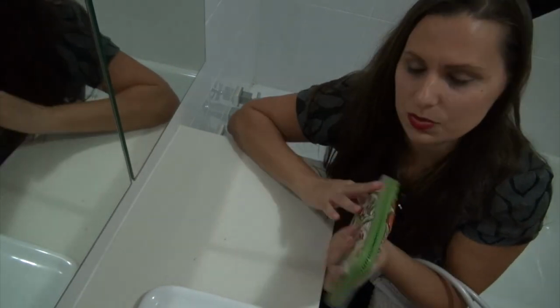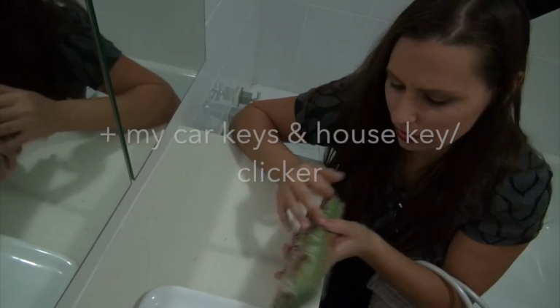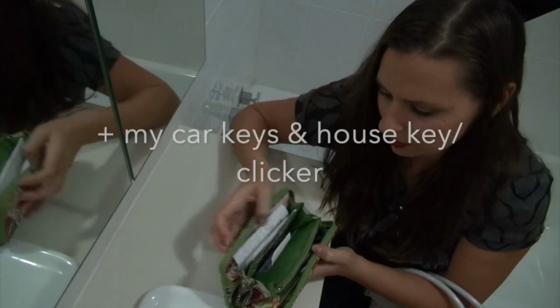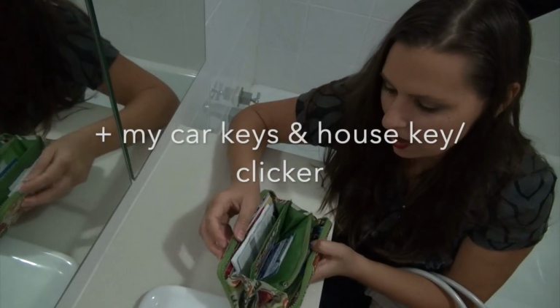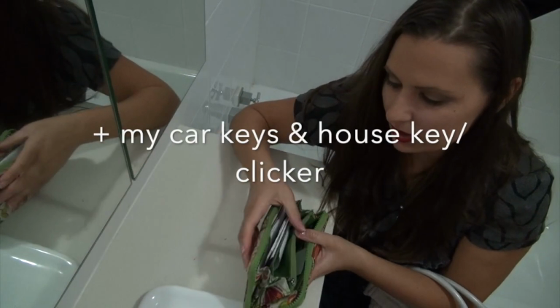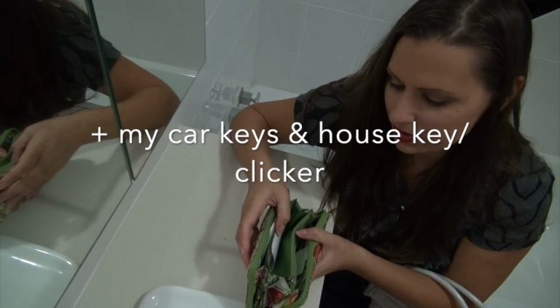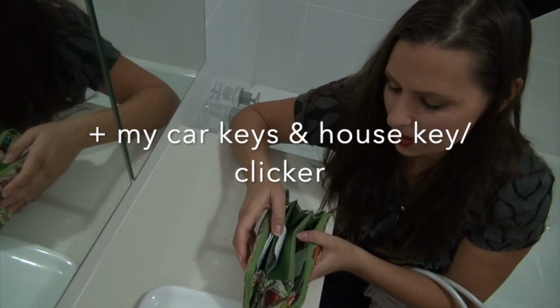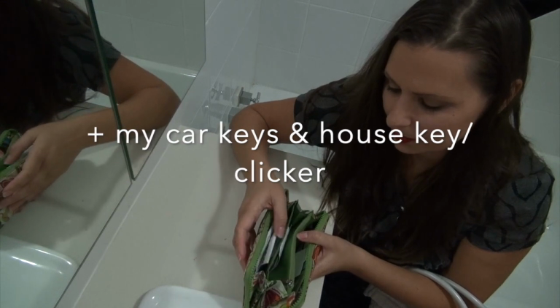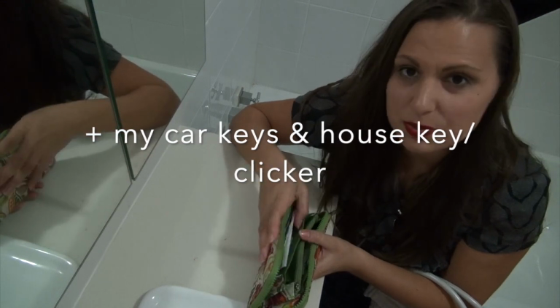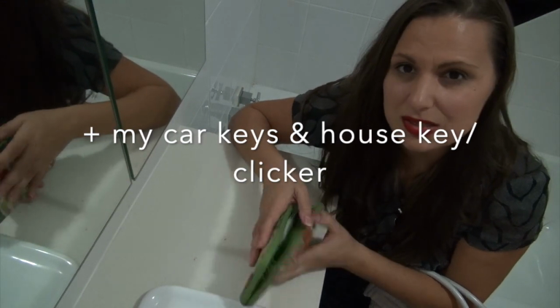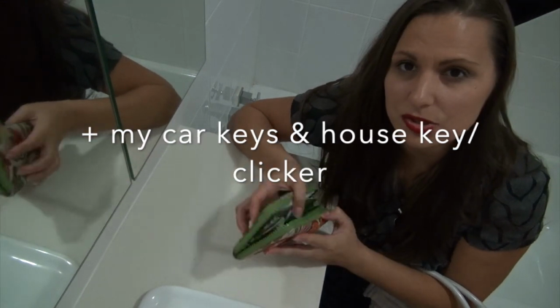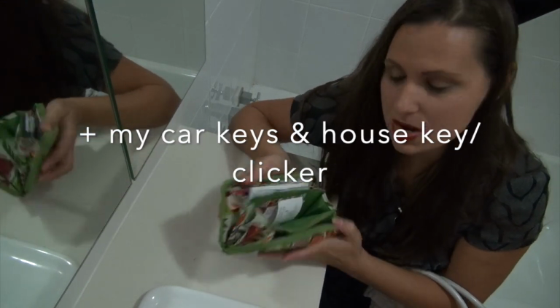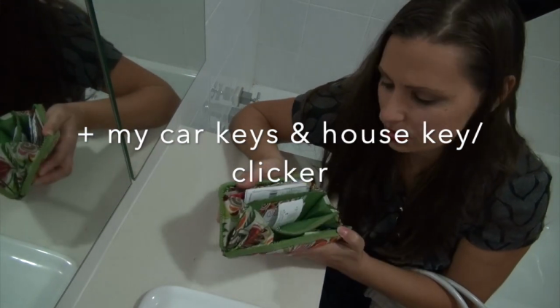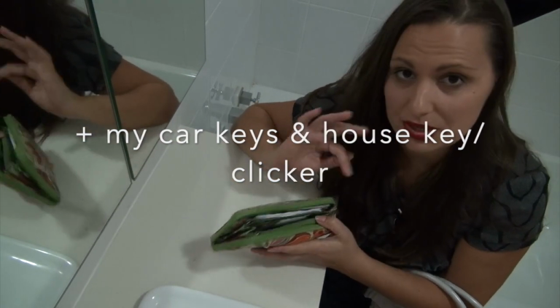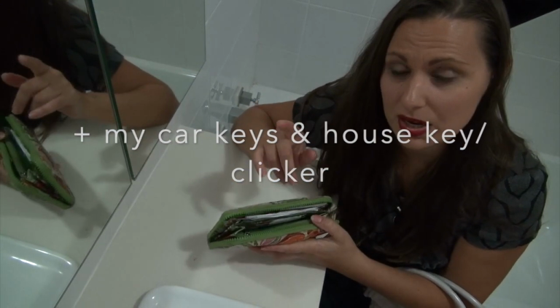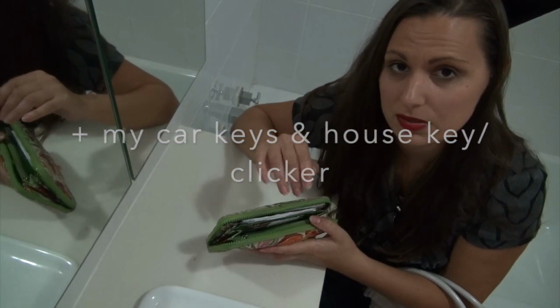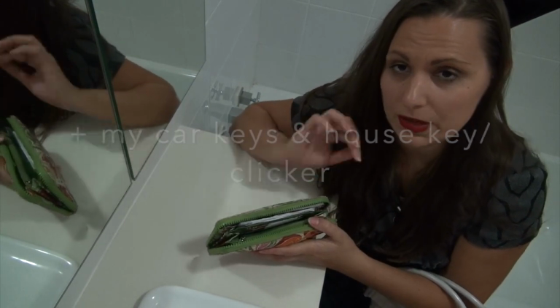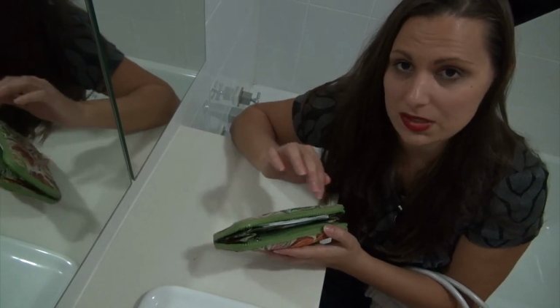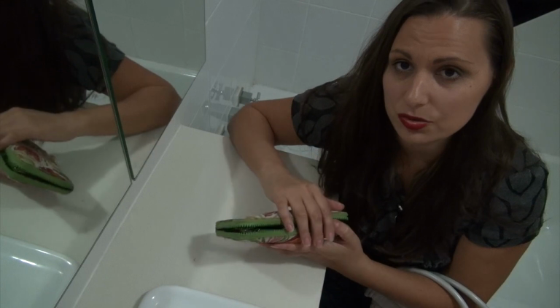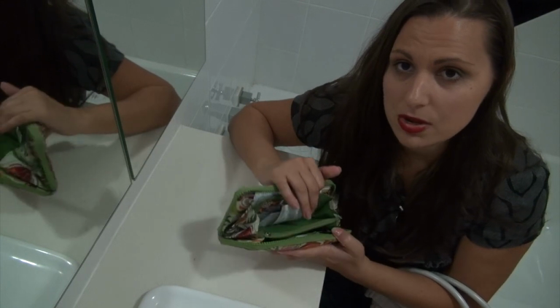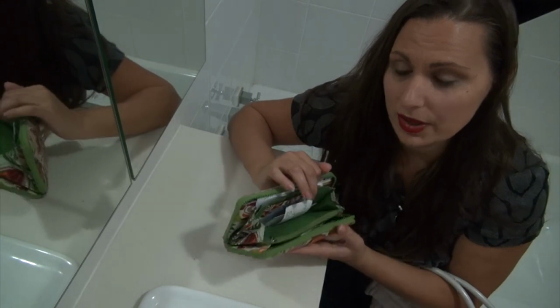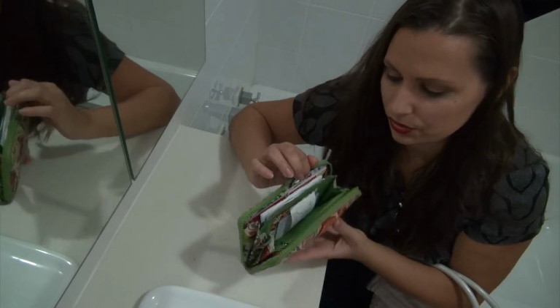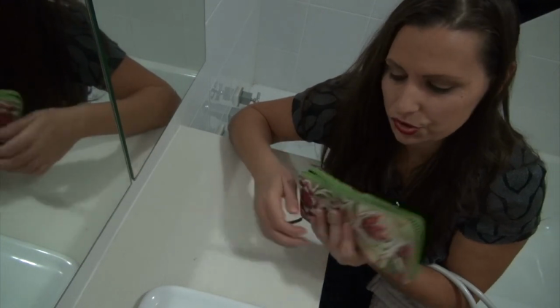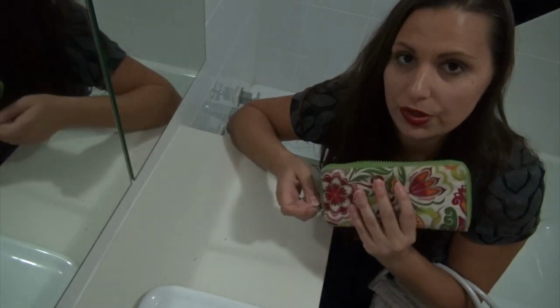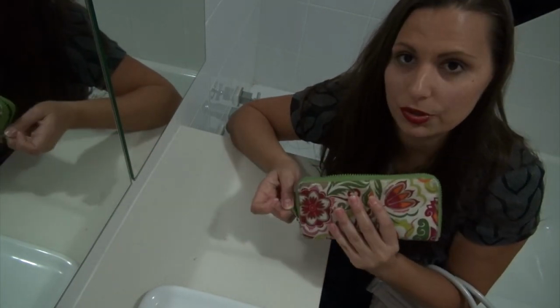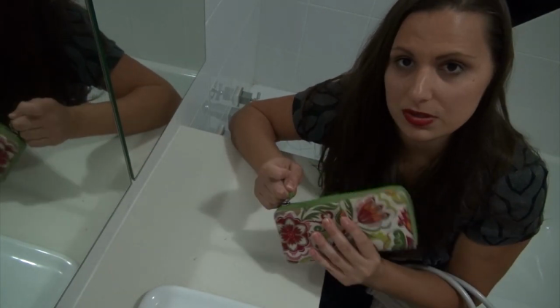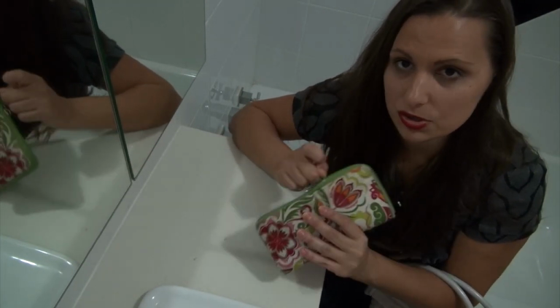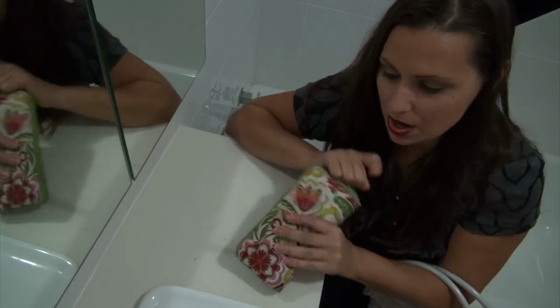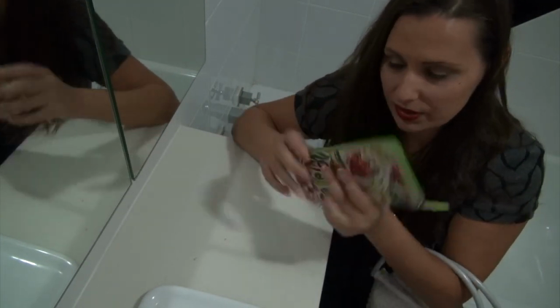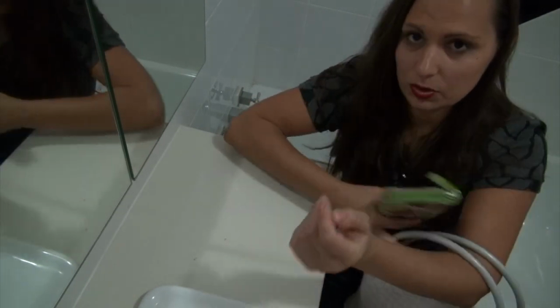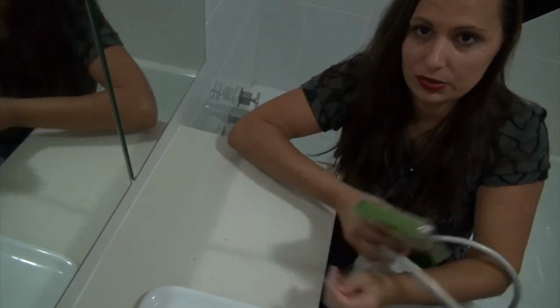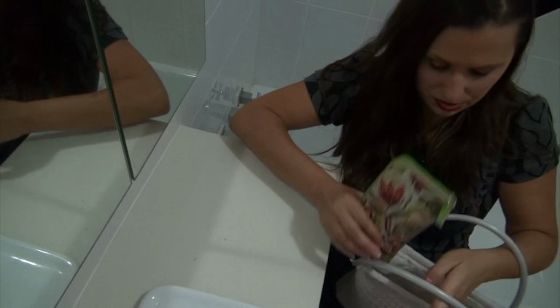This one I got from — I think it was Pigs Peace Sanctuary, or Pigs Peace in Seattle — their little store that goes to the sanctuary. I've had that for quite a few years too.